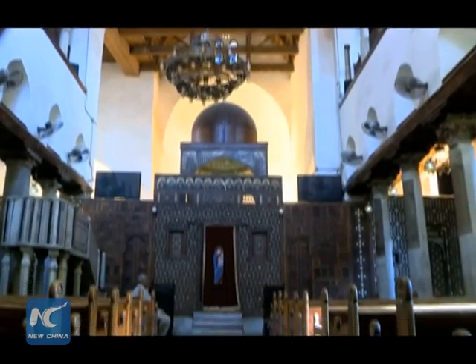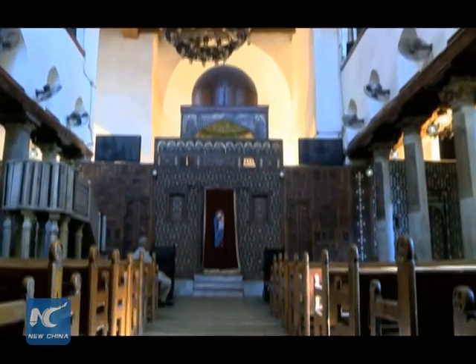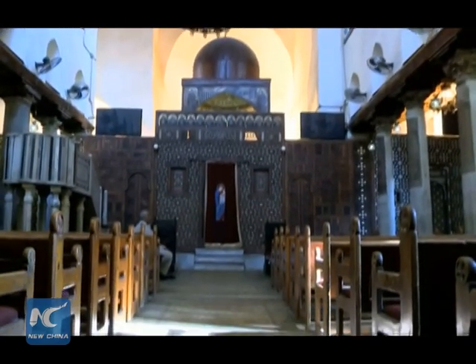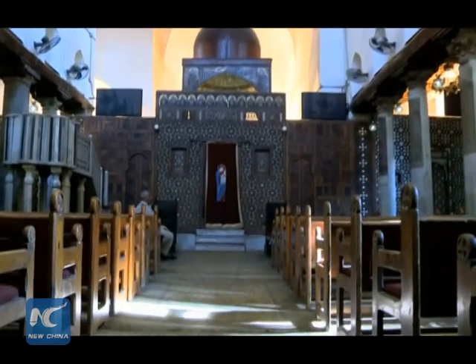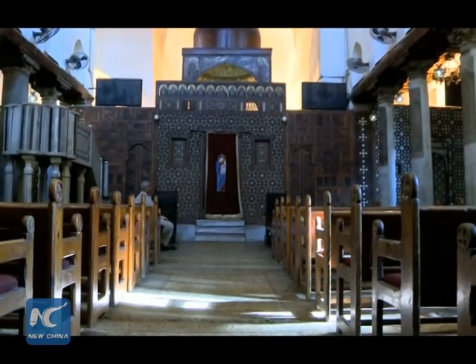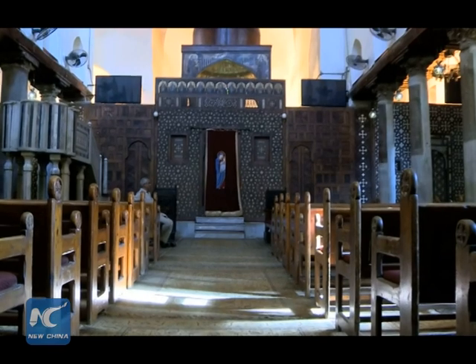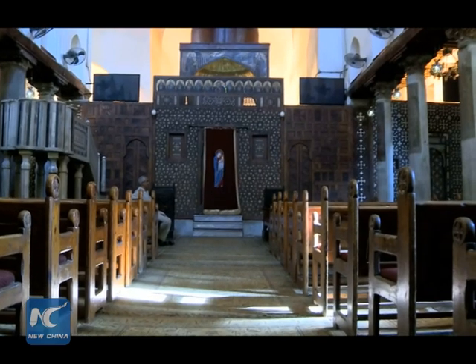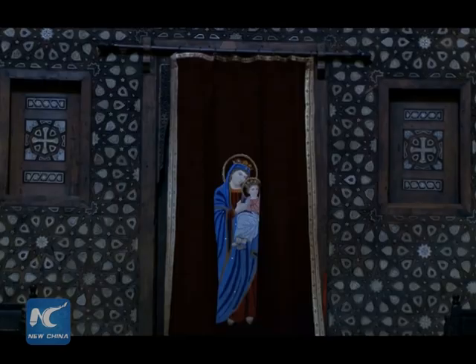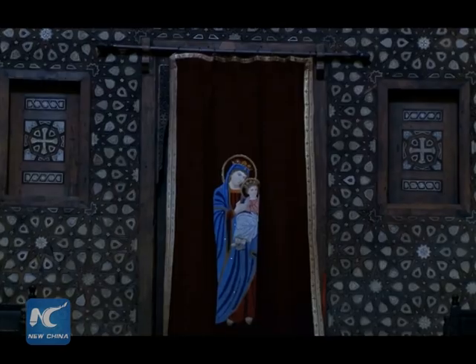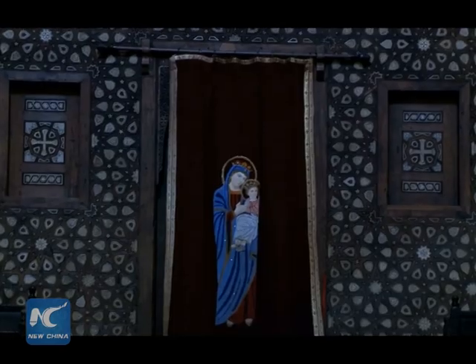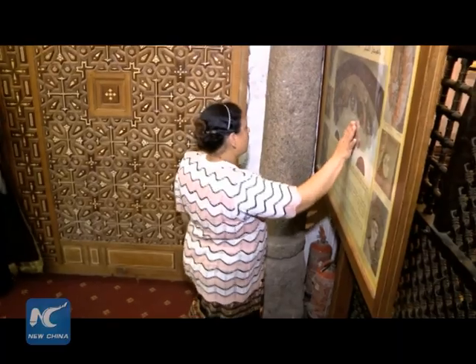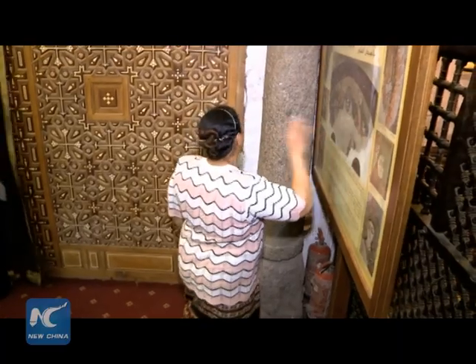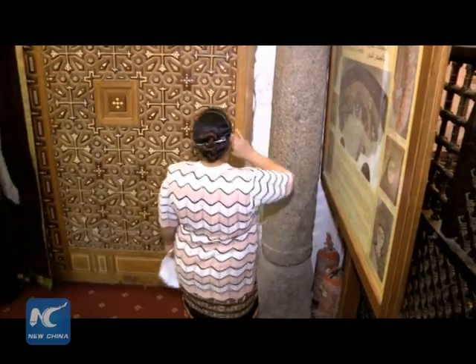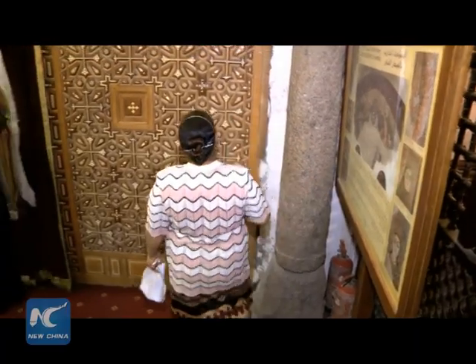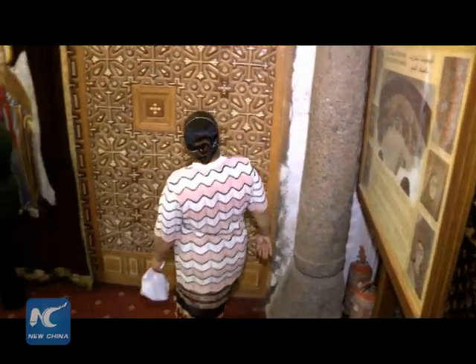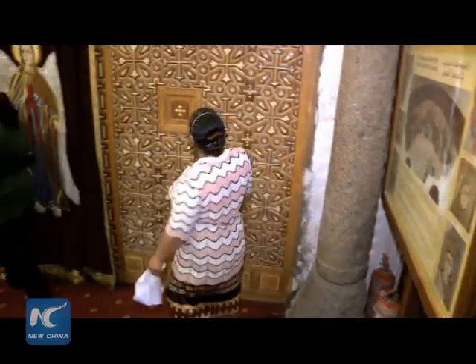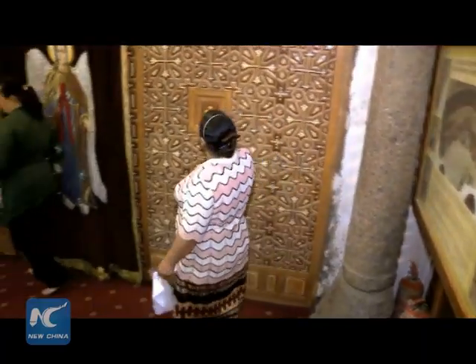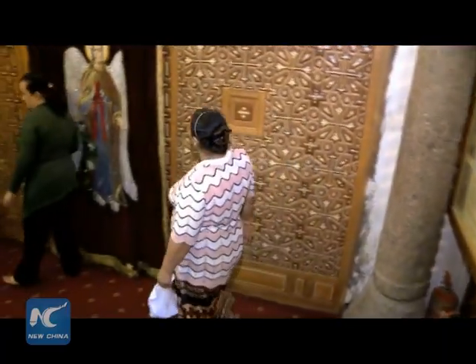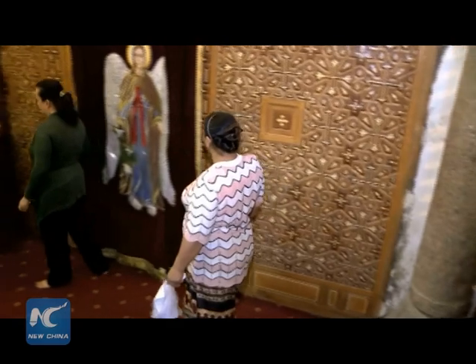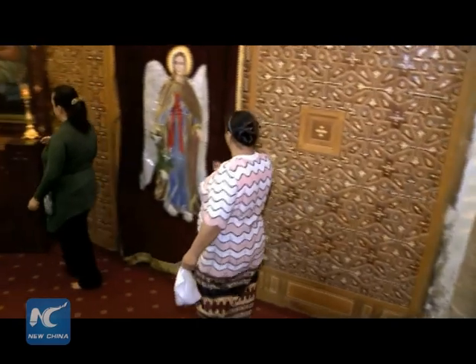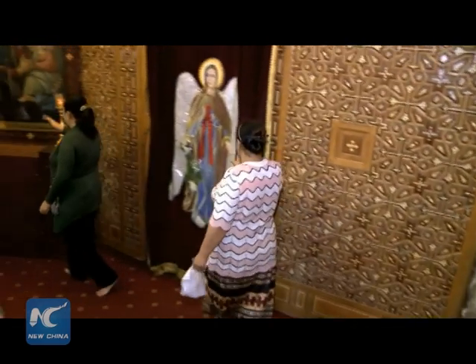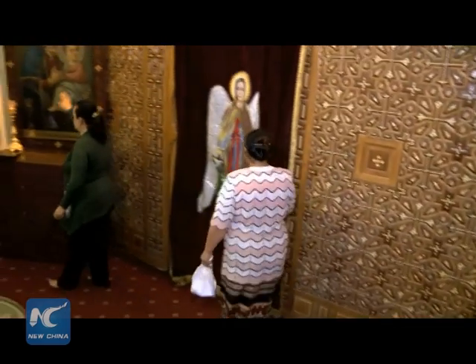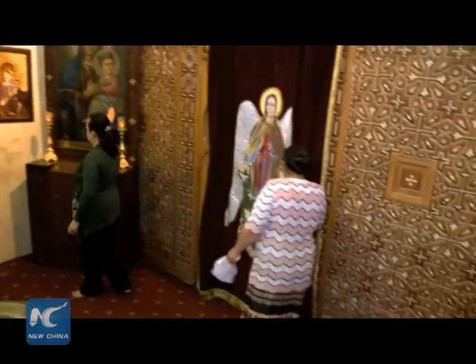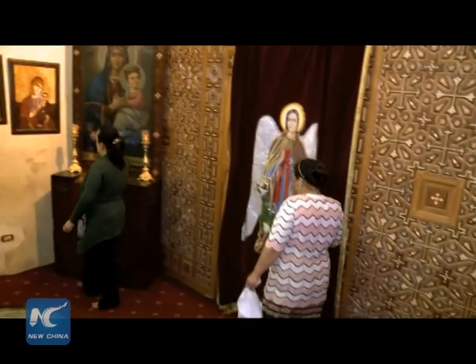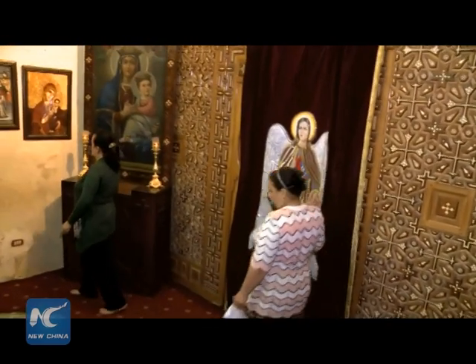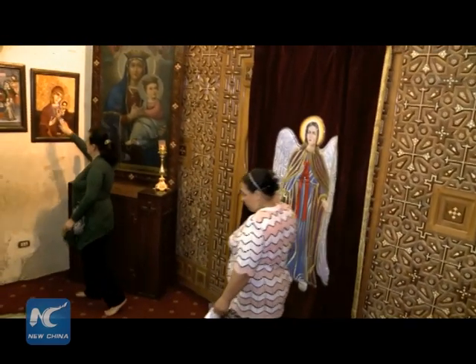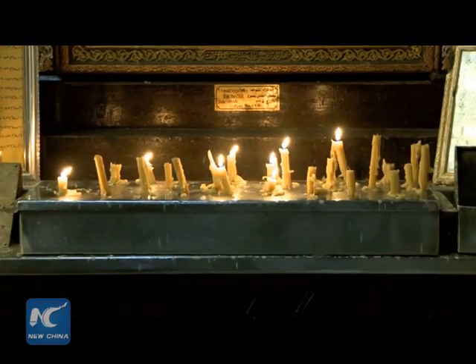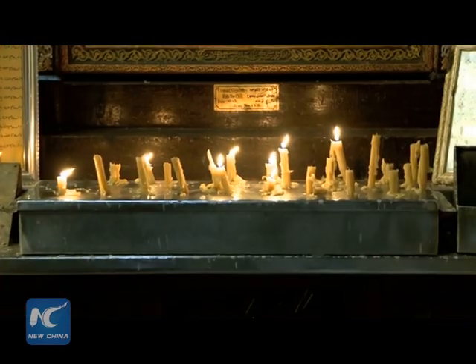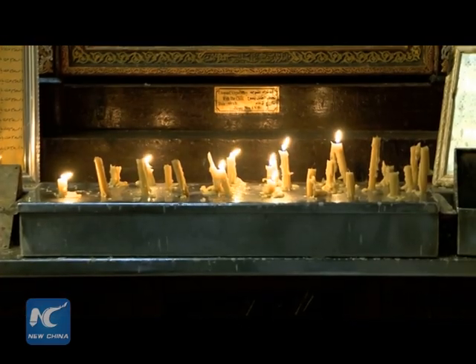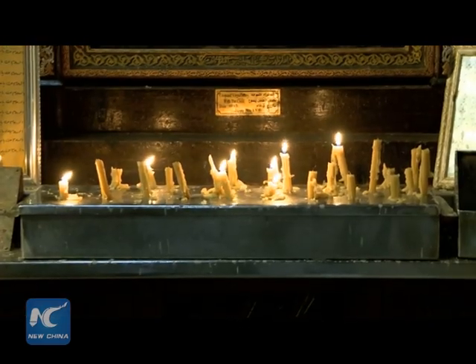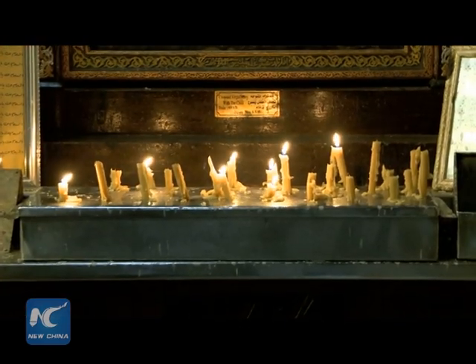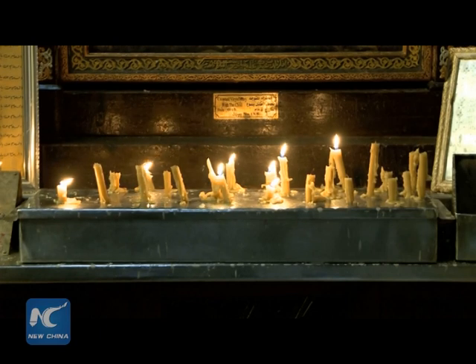The land surface has risen by some 6 meters since the Roman period, so the Roman tower is mostly buried below ground, reducing the visual impact of the church's elevated position.